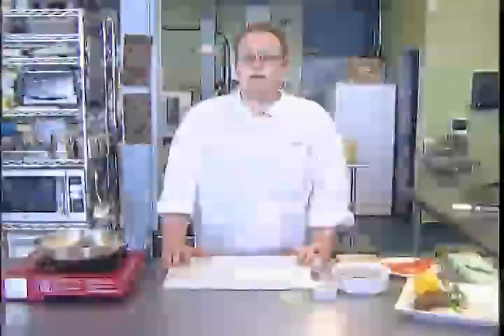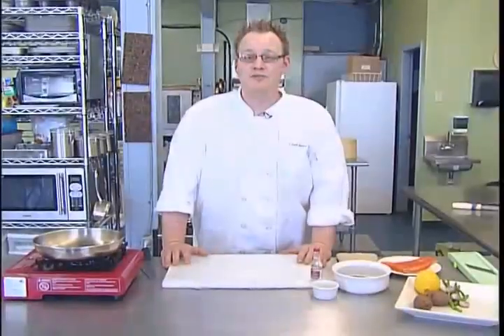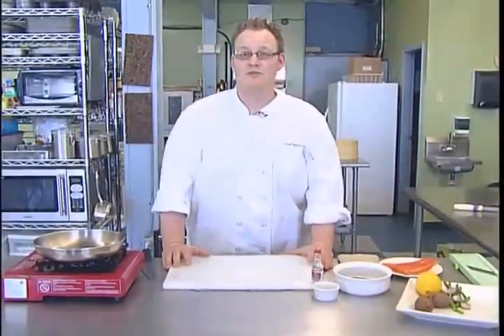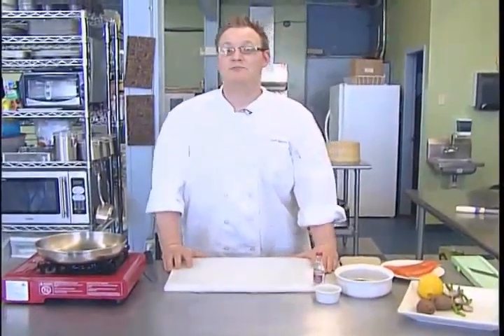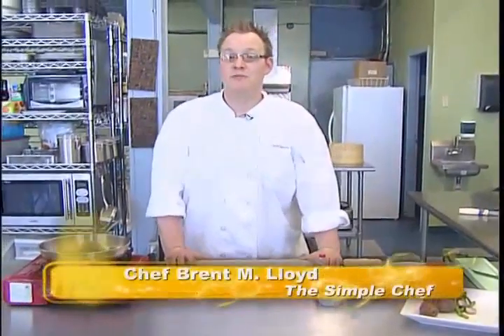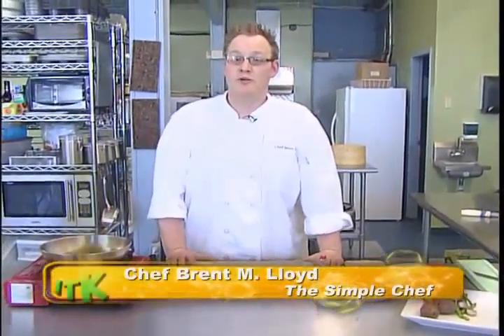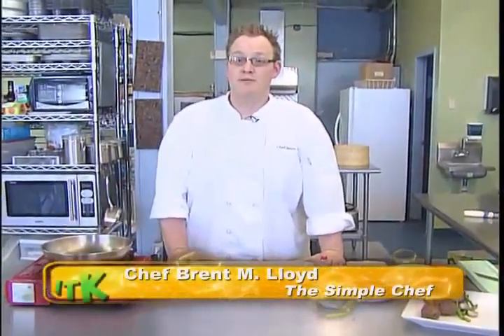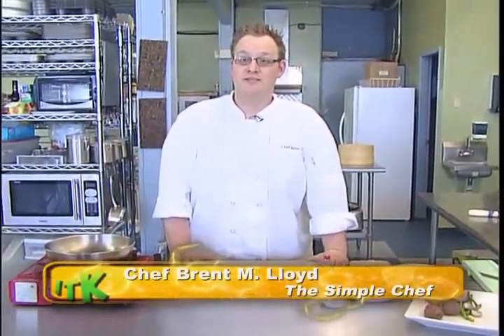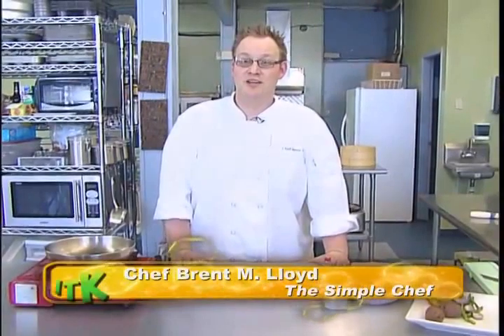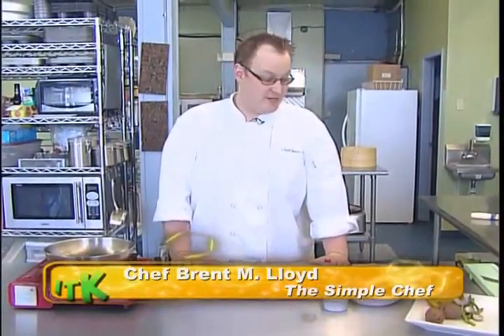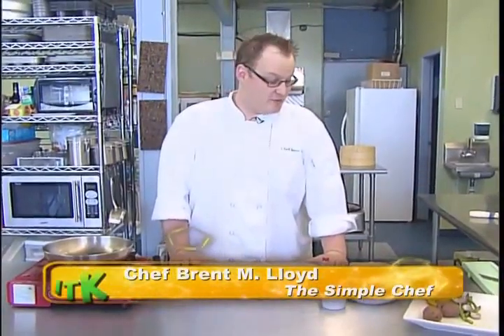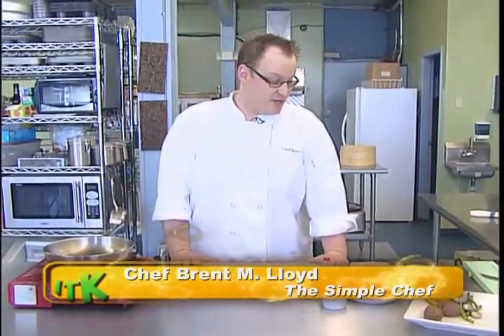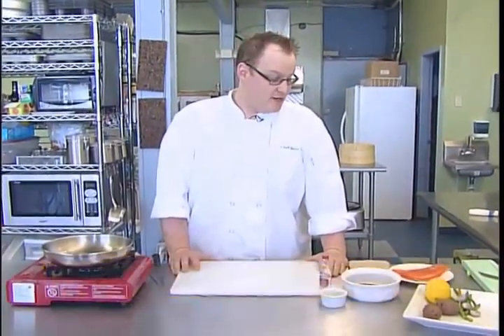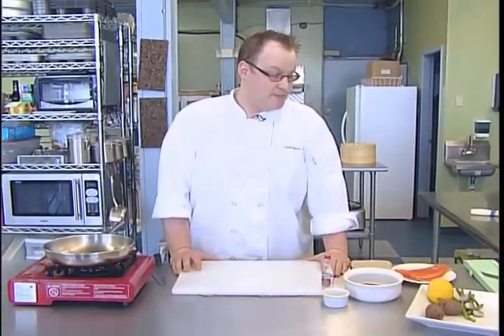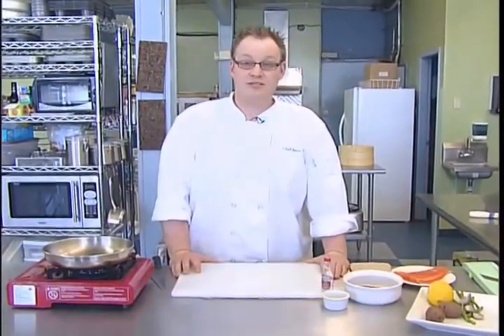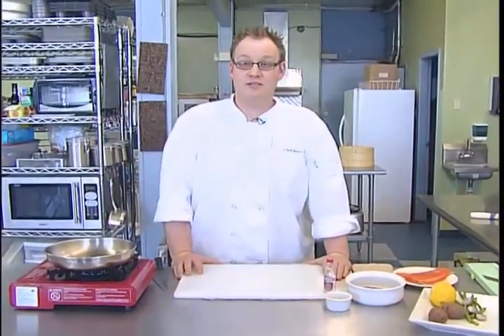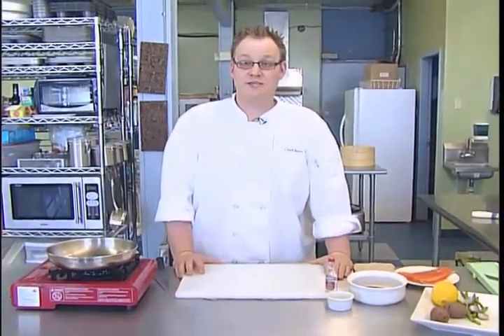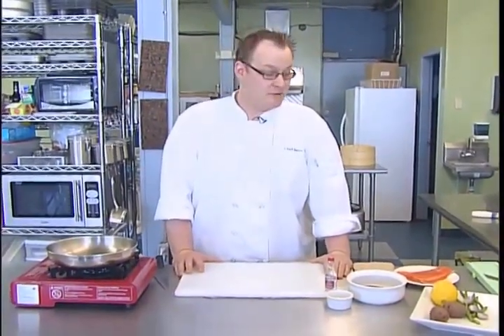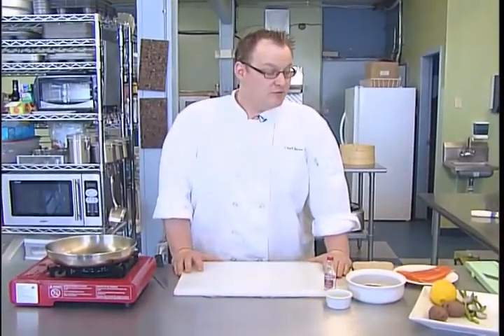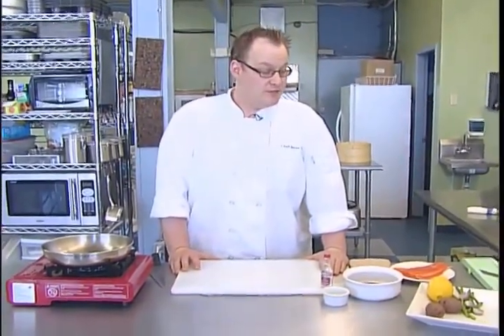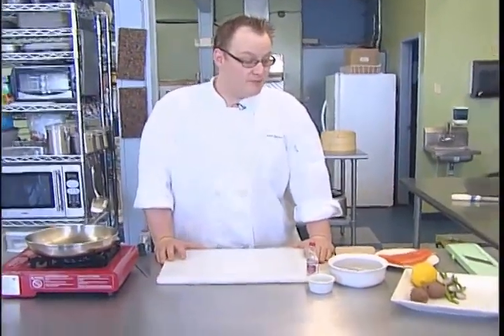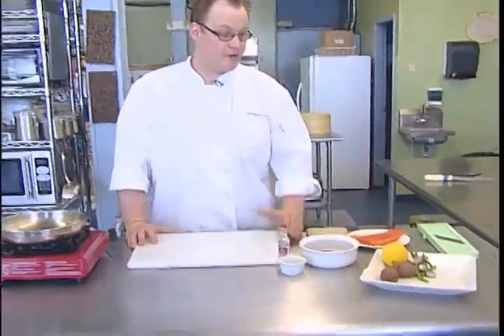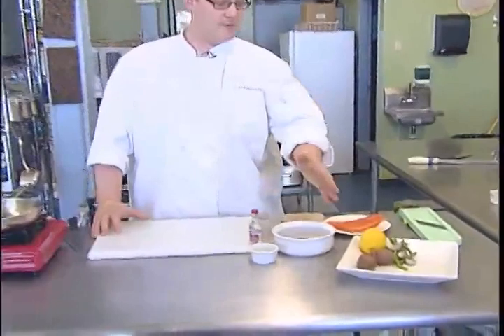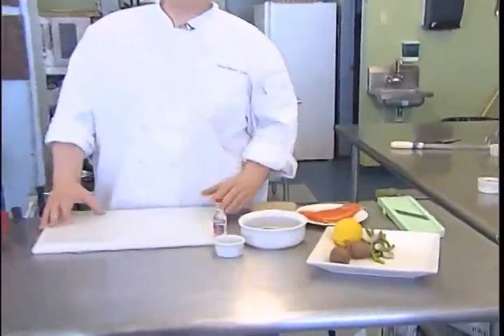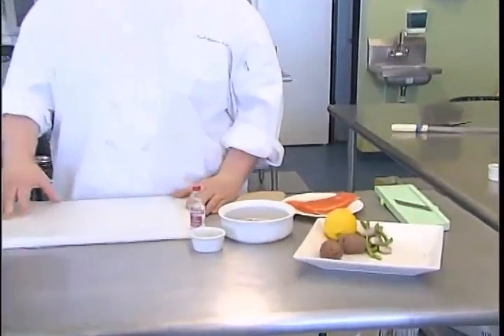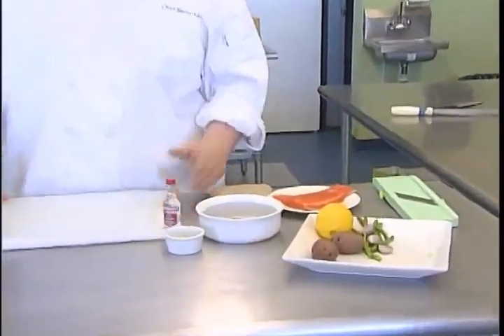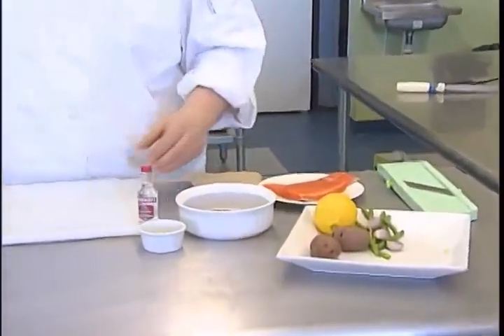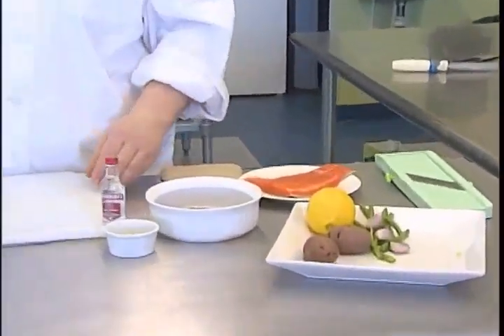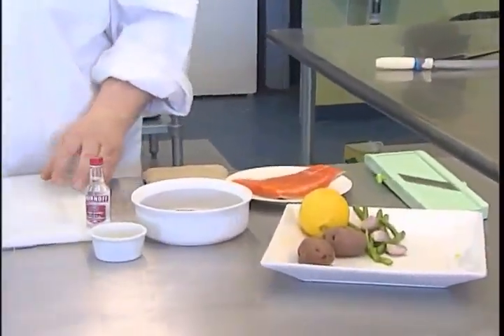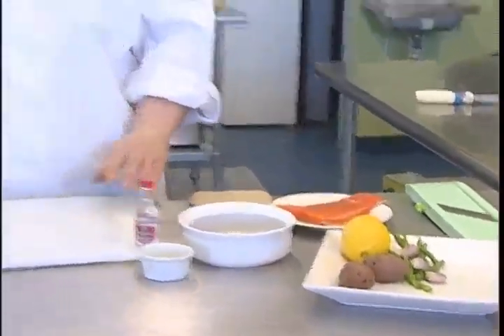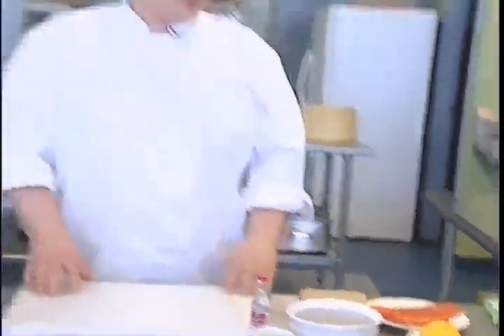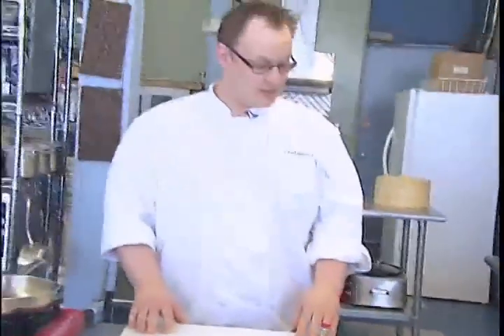How you doing? My name is Chef Brent Michael Lloyd and I'm The Simple Chef. Today we're going to be doing a pepper crusted steelhead salmon with some potato carpaccio and some vodka greens. So let's get started.